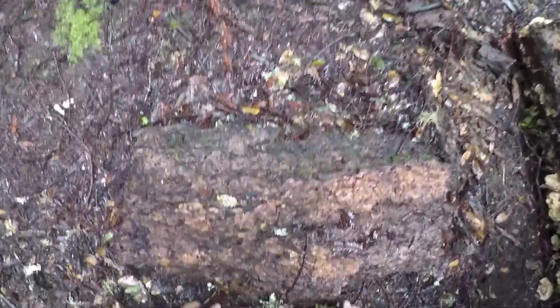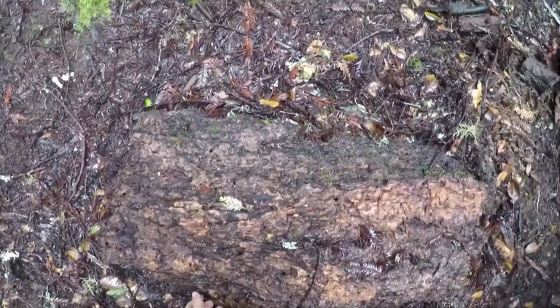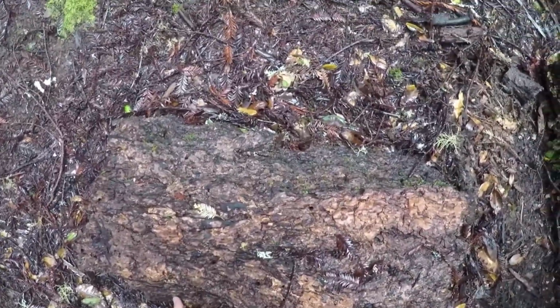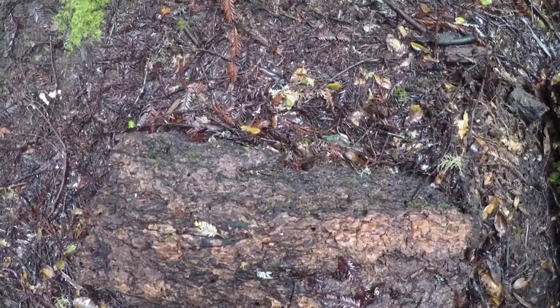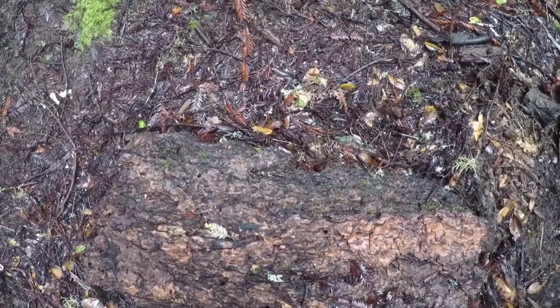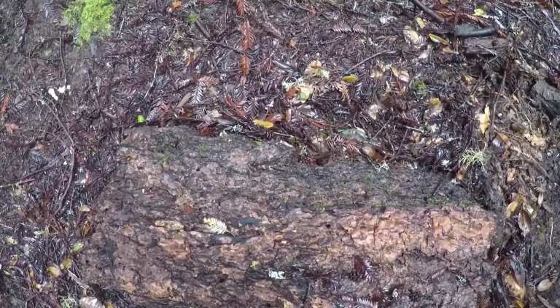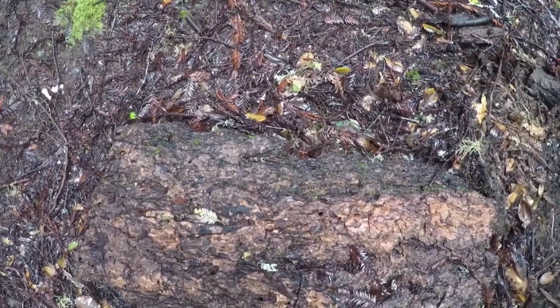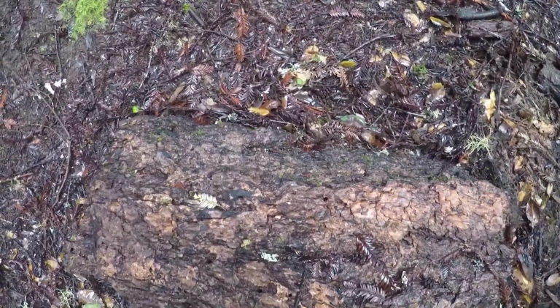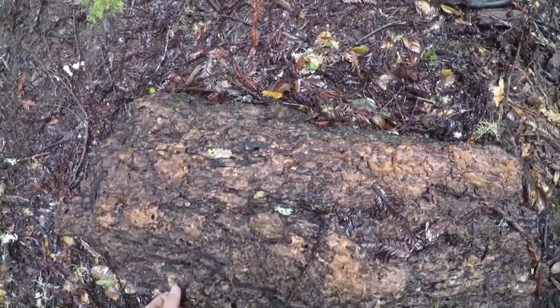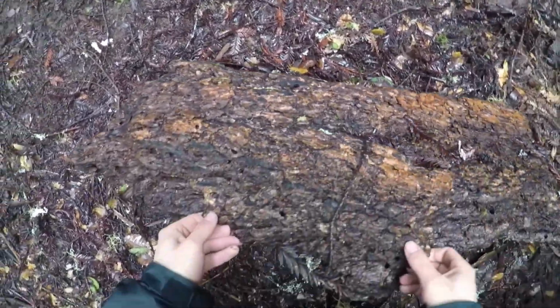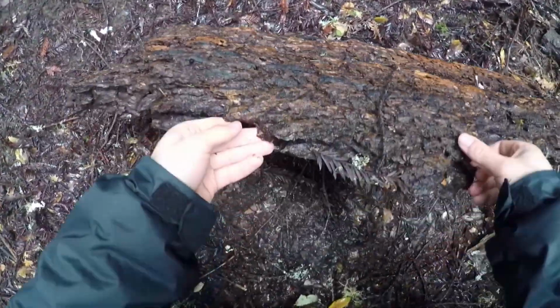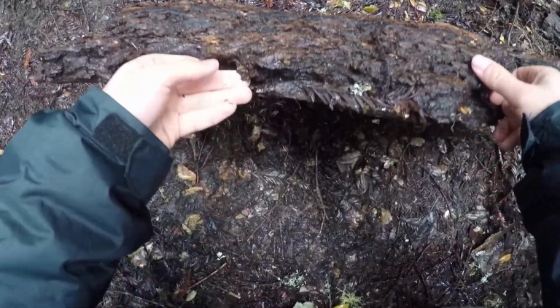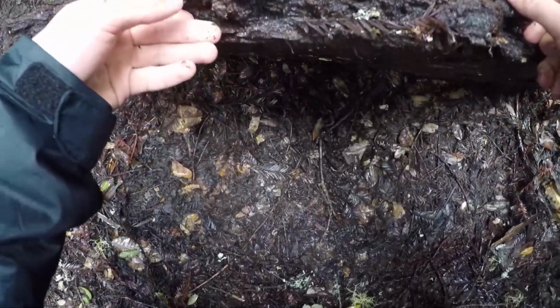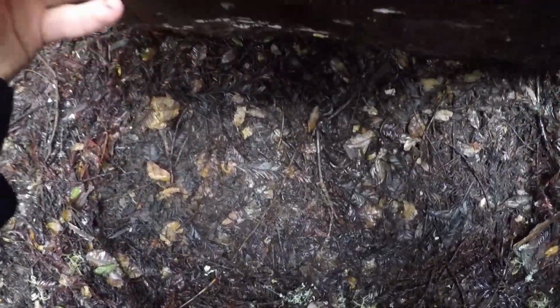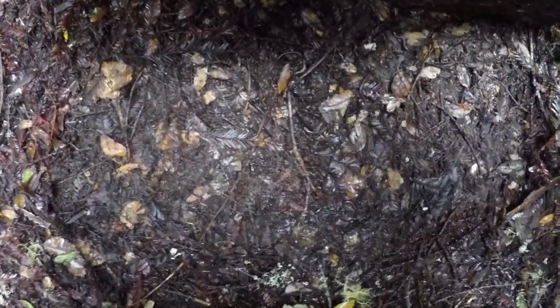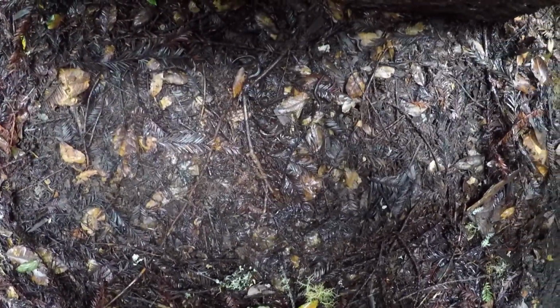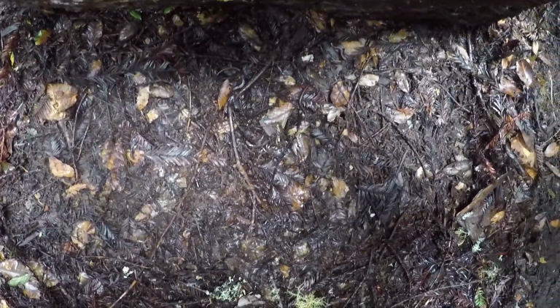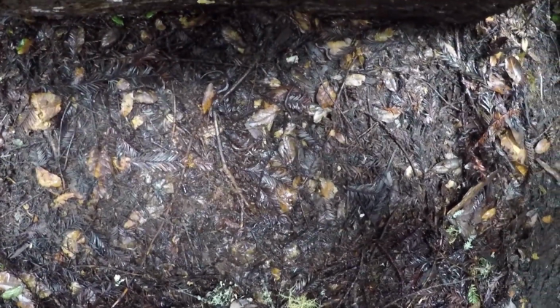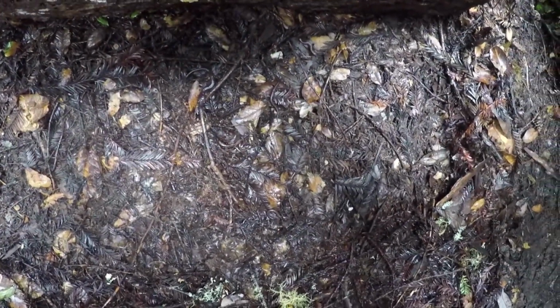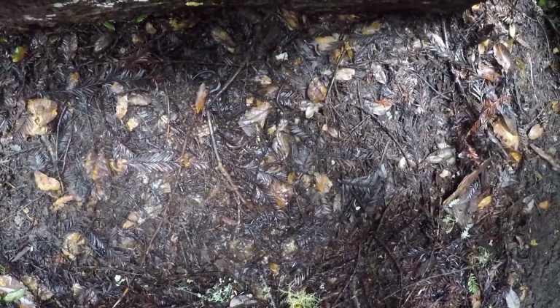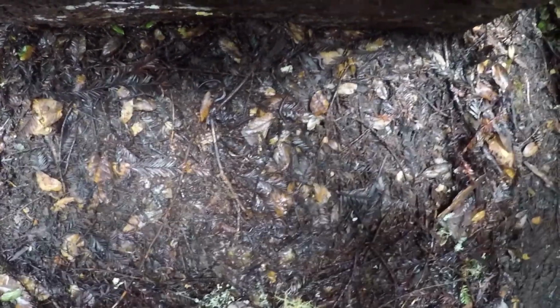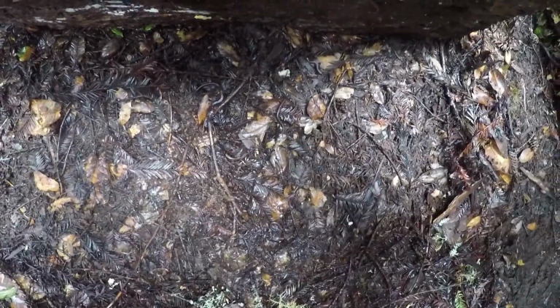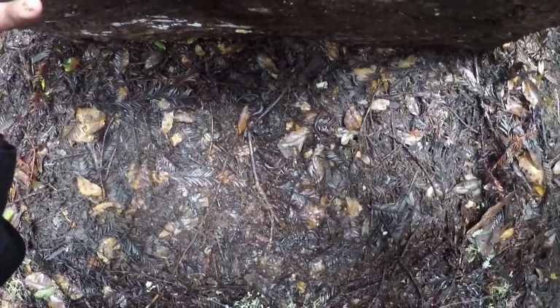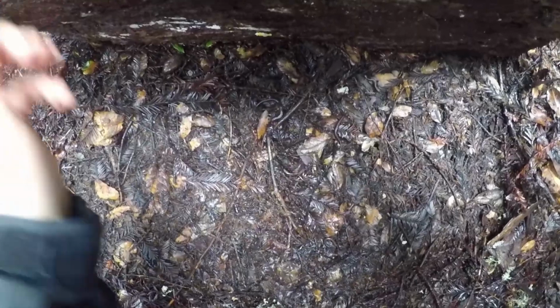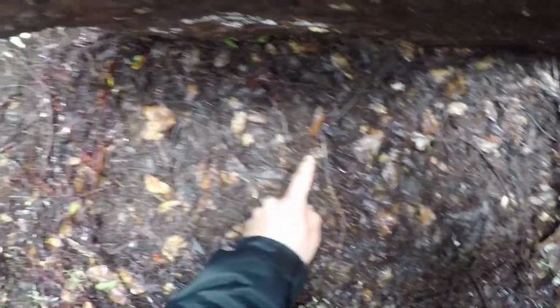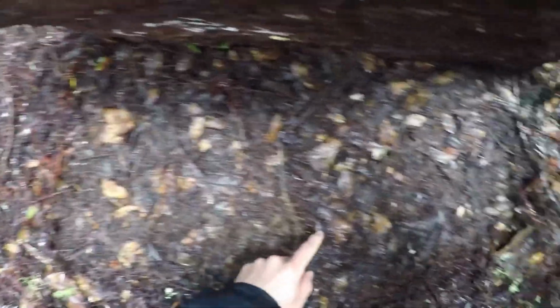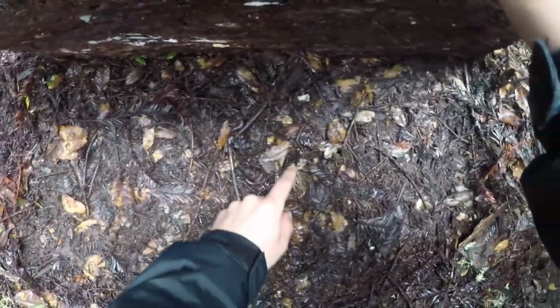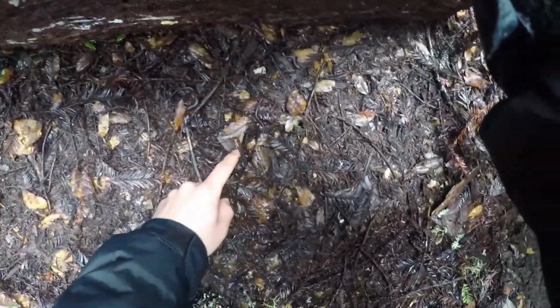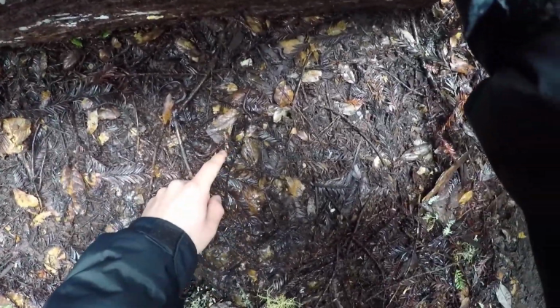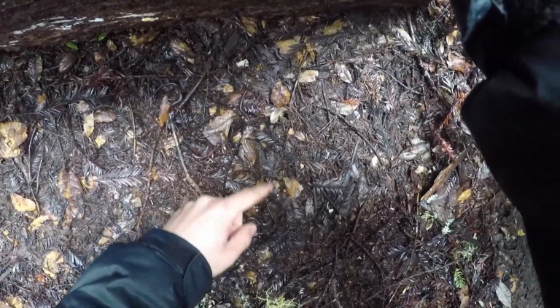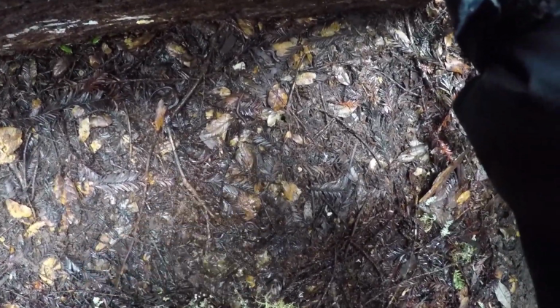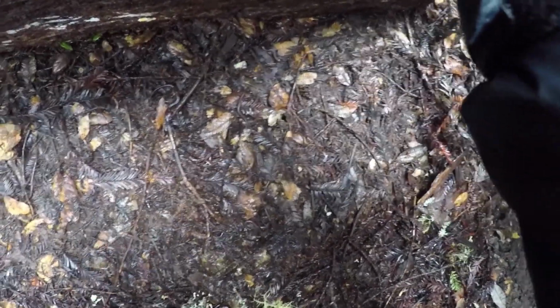Let's check out this log. They... Alright. Ensatina. Slender salamanders.